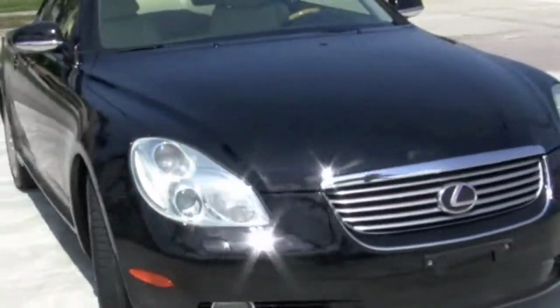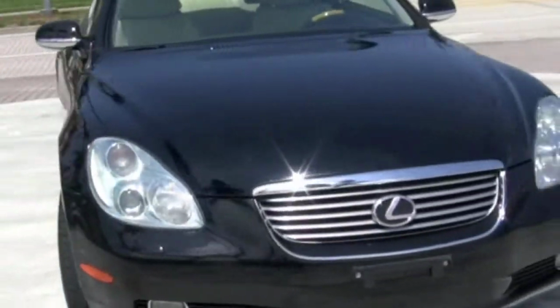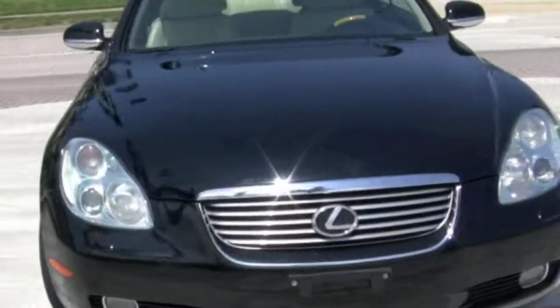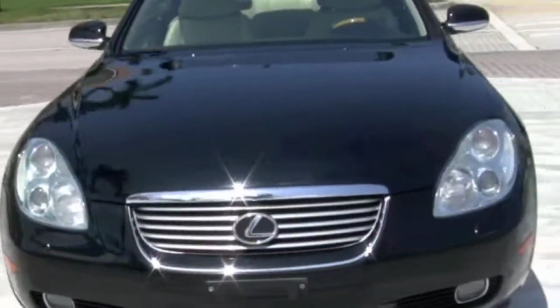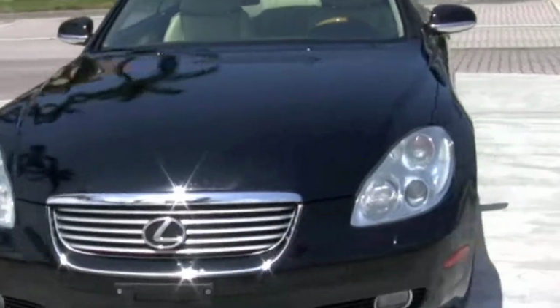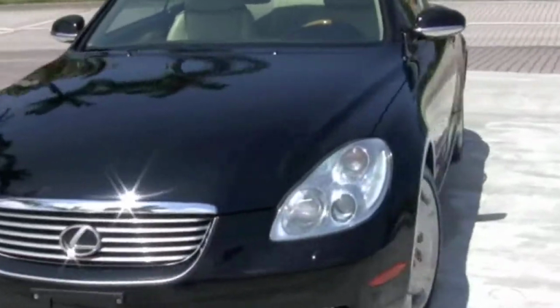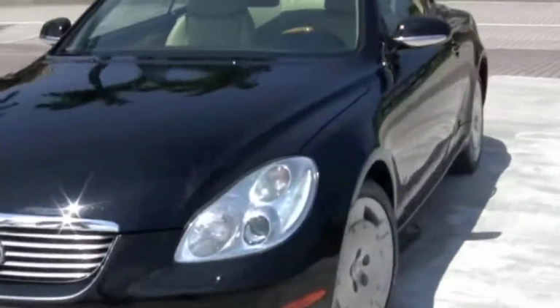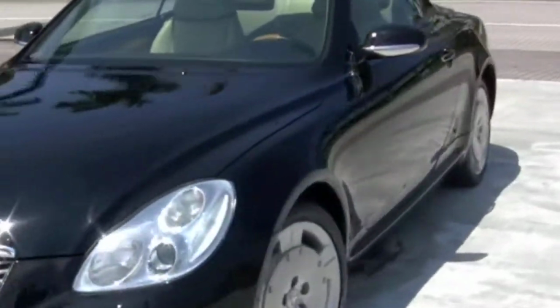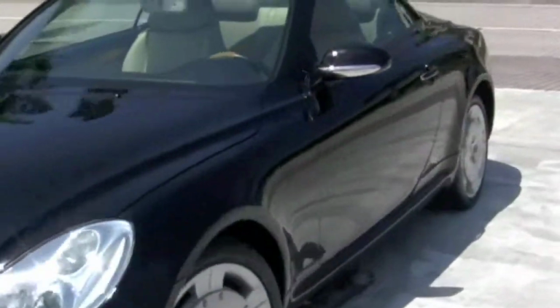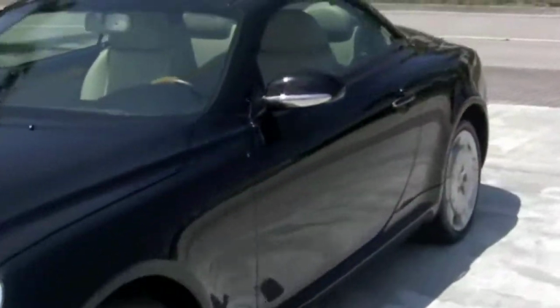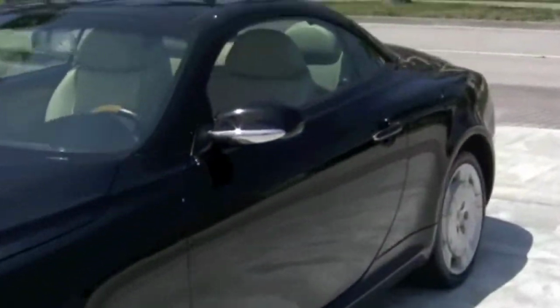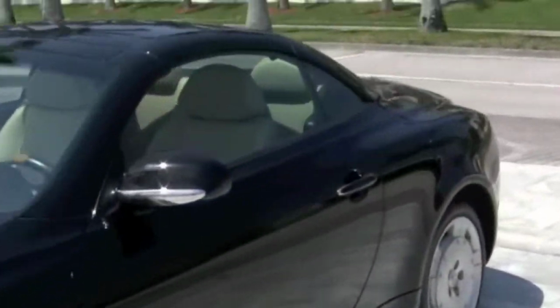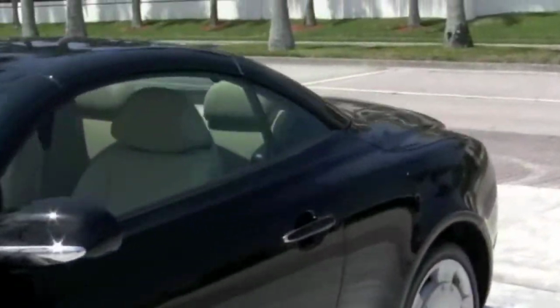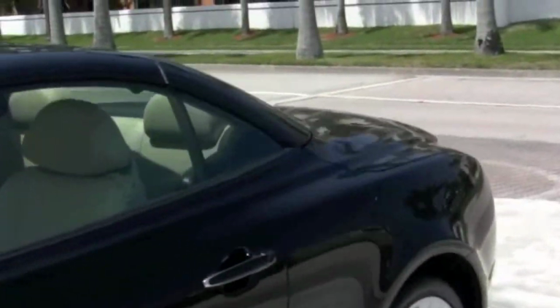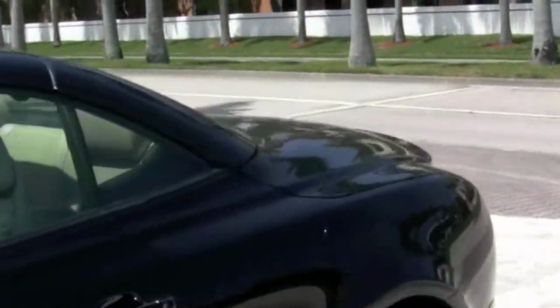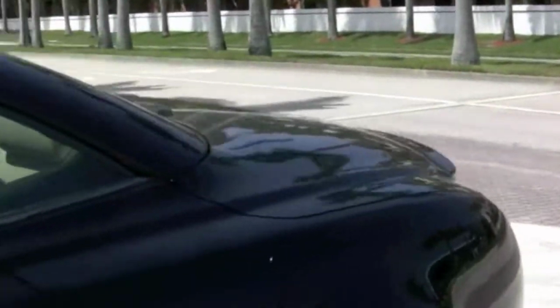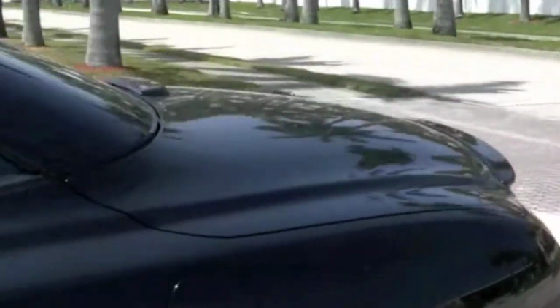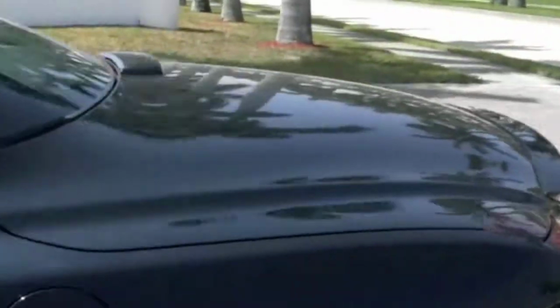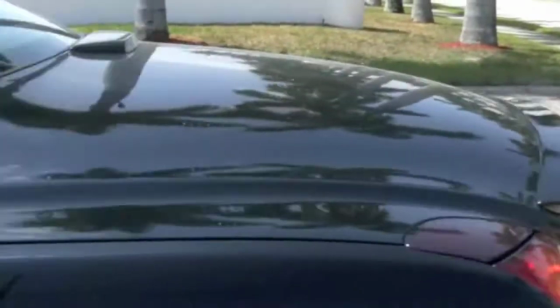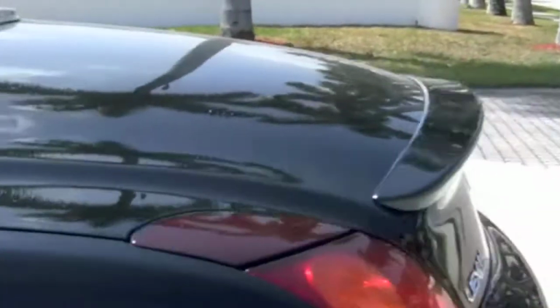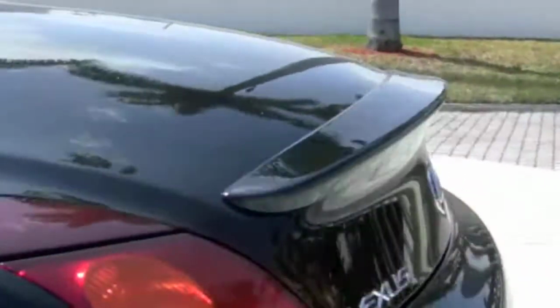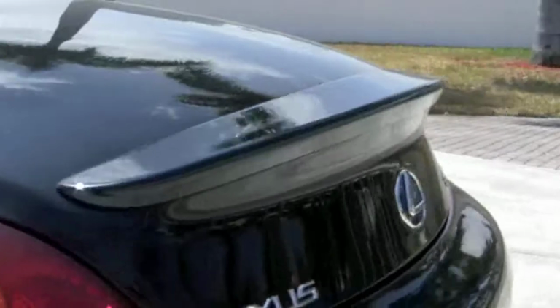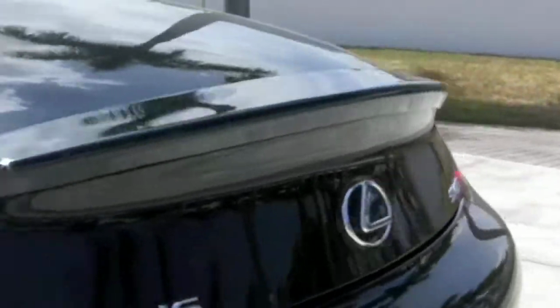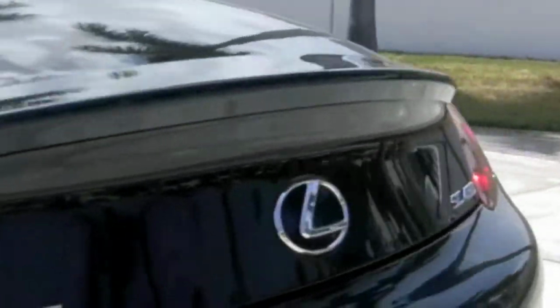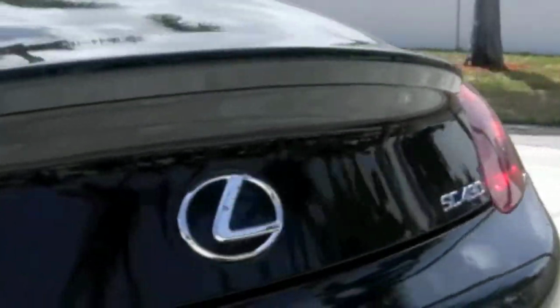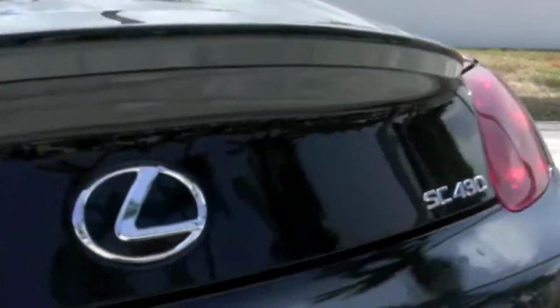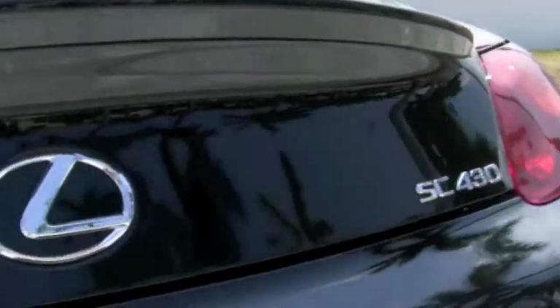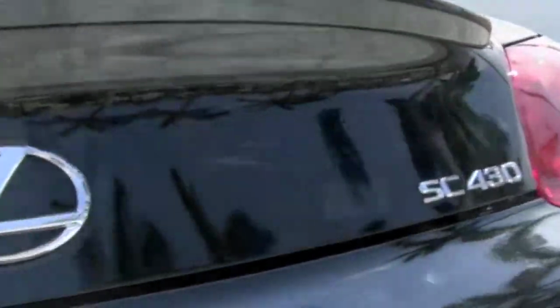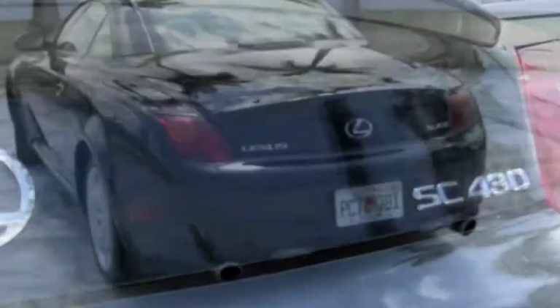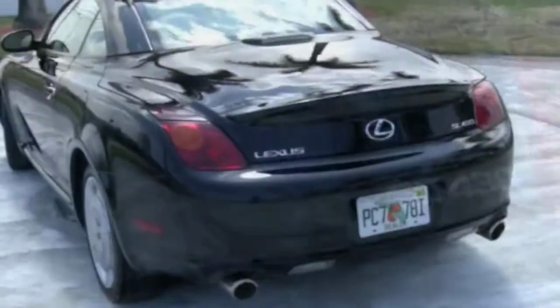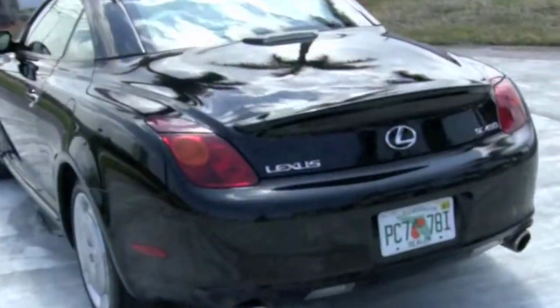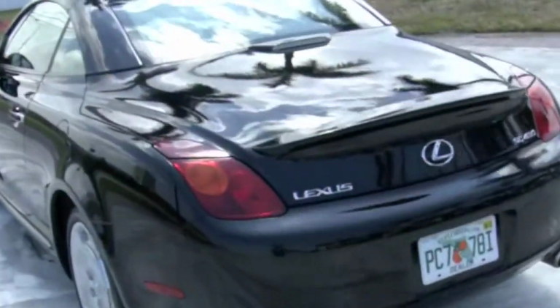Proven to be one of the best convertibles when it comes to retaining its value, this SC430 features navigation, heated seats, and a premium Mark Levinson sound system.